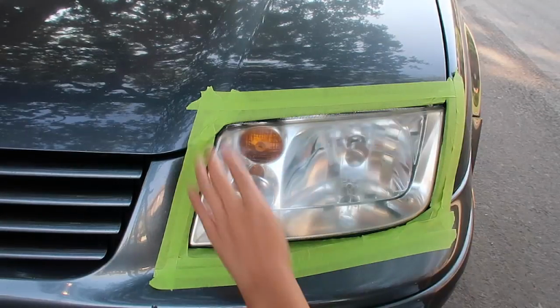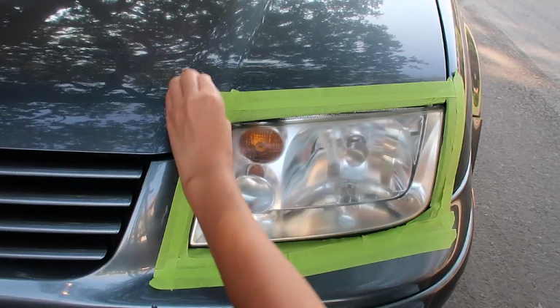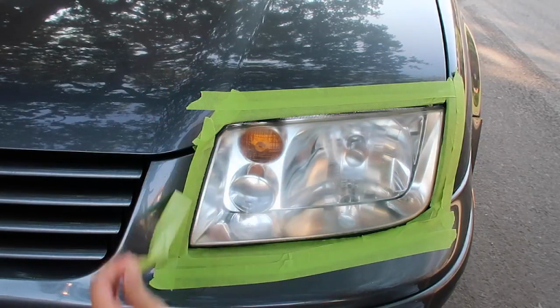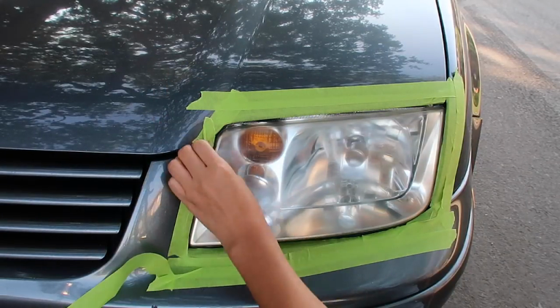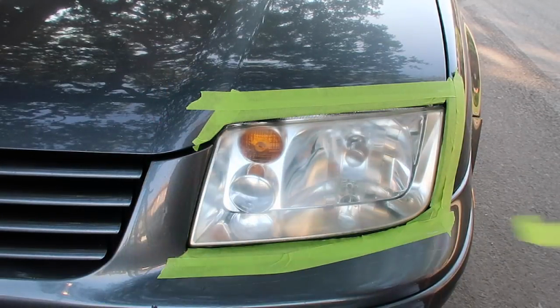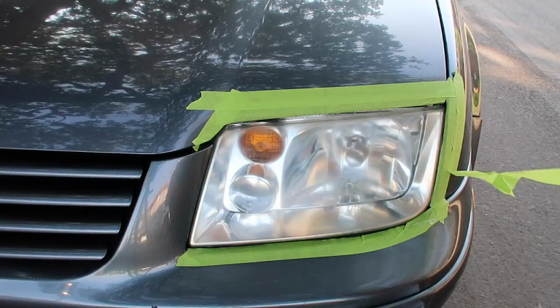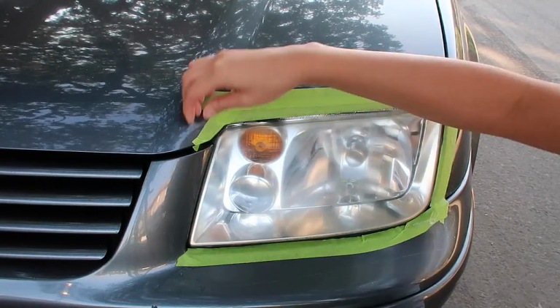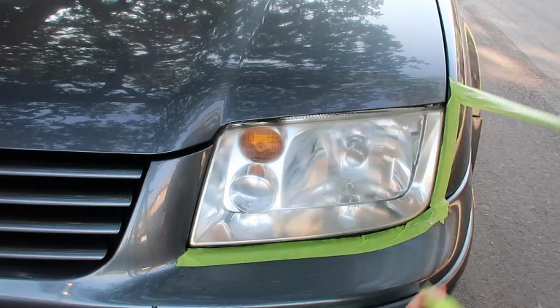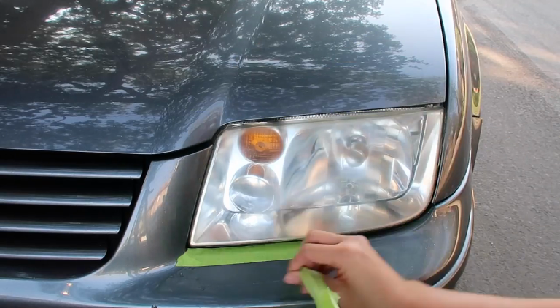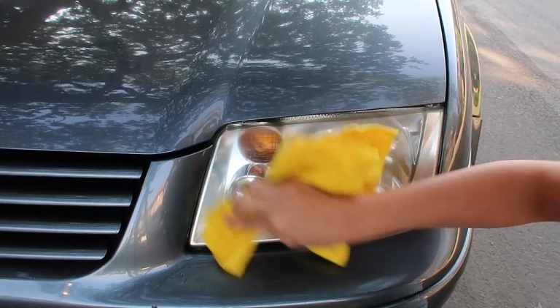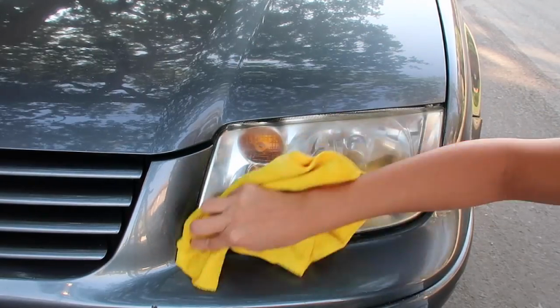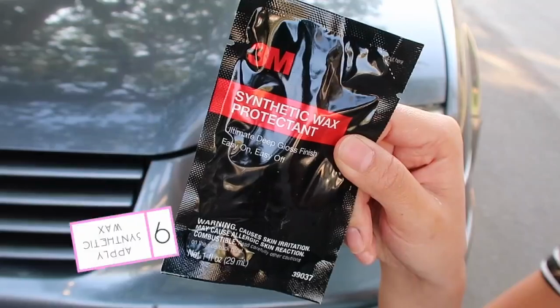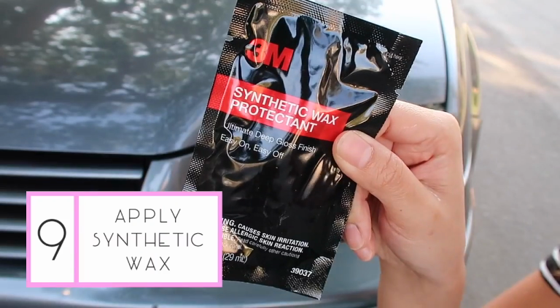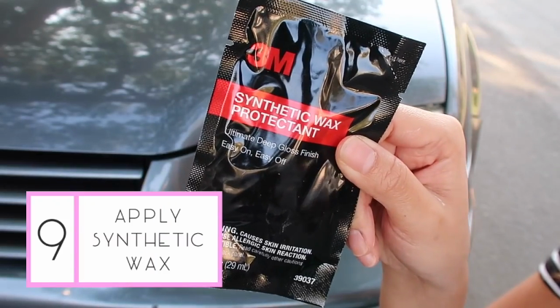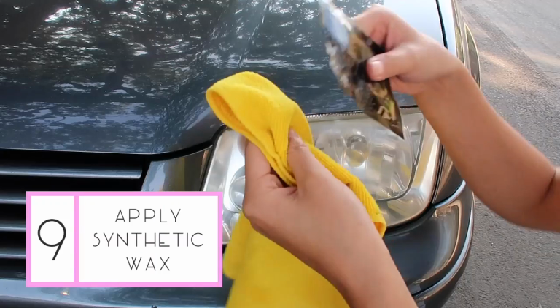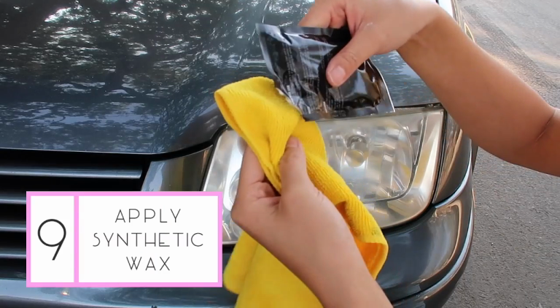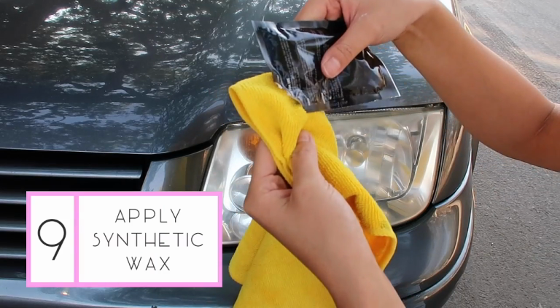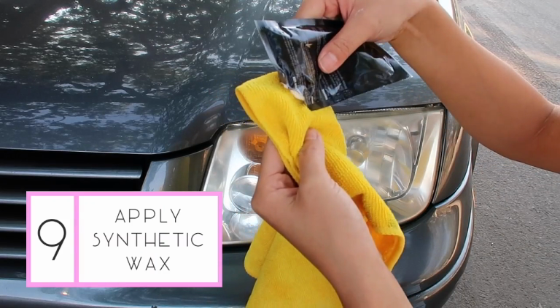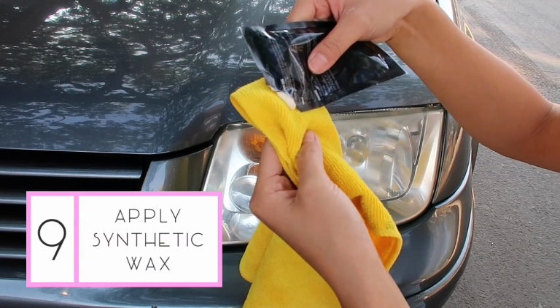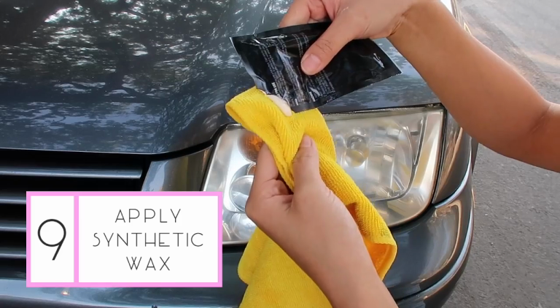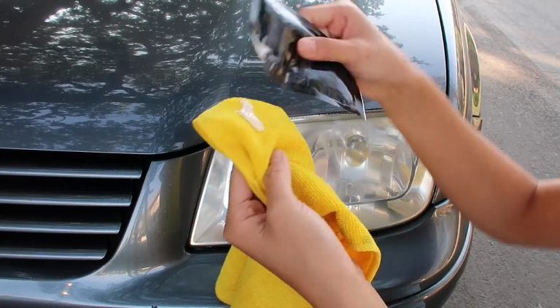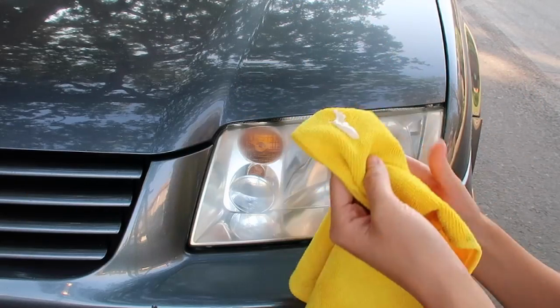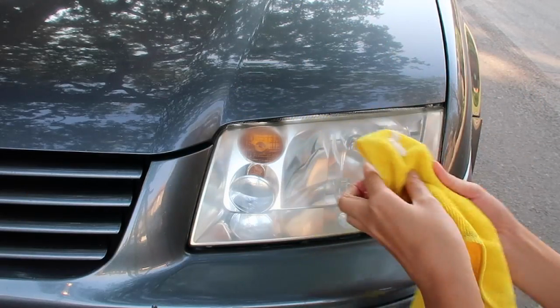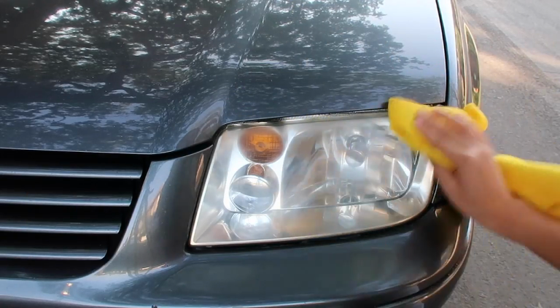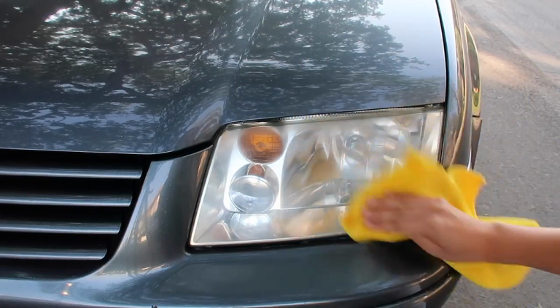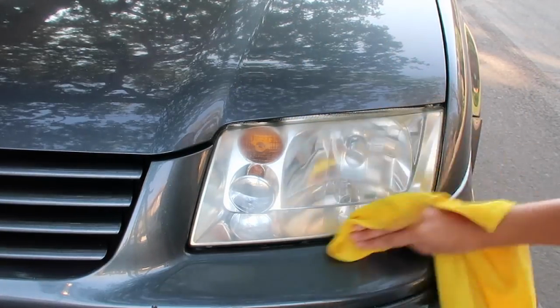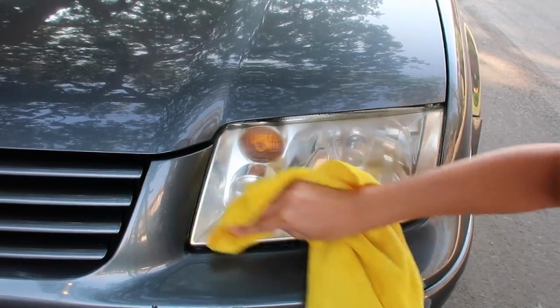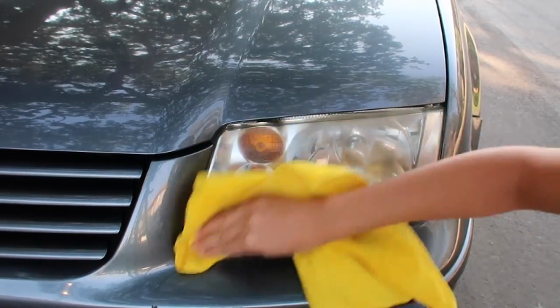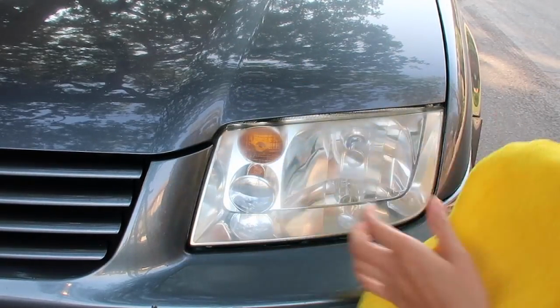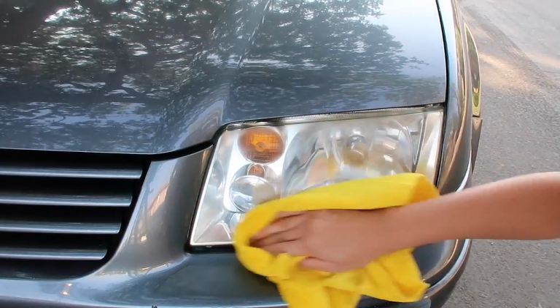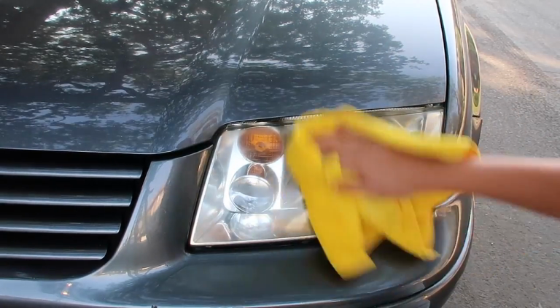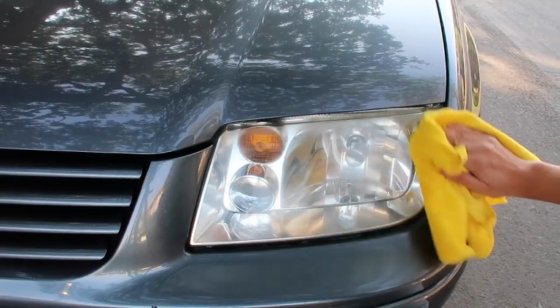Now go ahead and remove the masking tape and wipe the lens with the cloth. Lastly, squeeze a dime-sized amount of the wax protectant onto the cloth, apply it to the headlight, and give it one final good wipe.